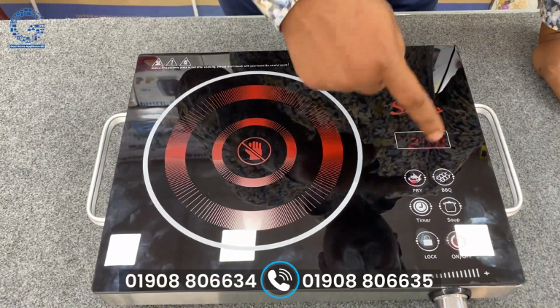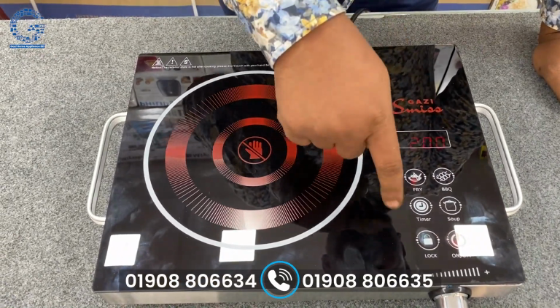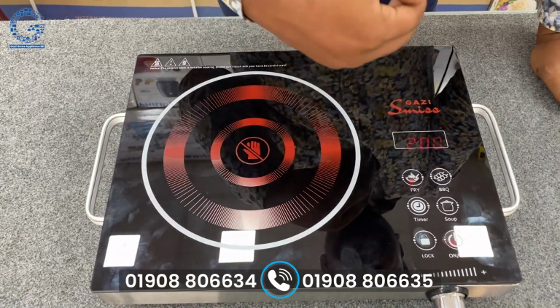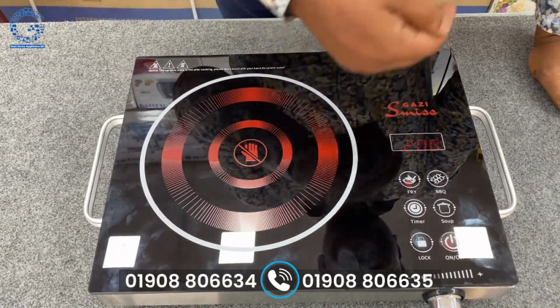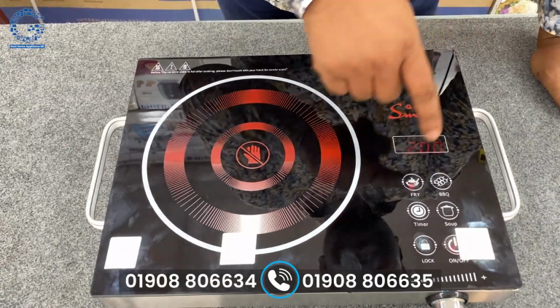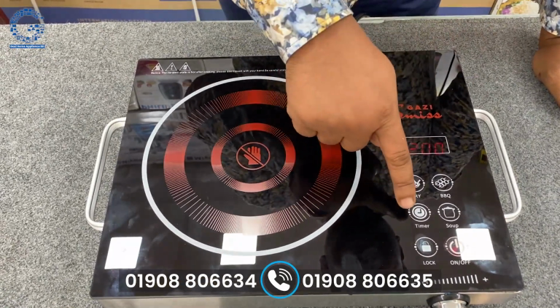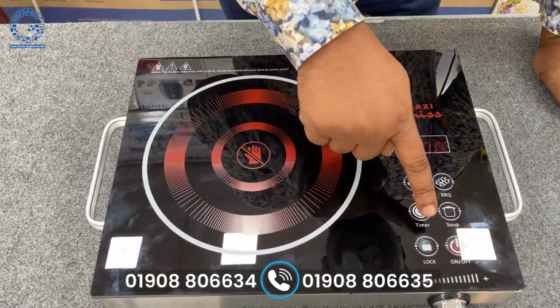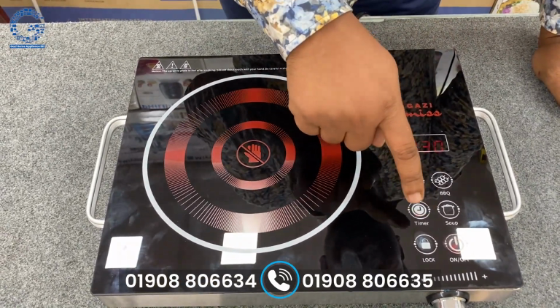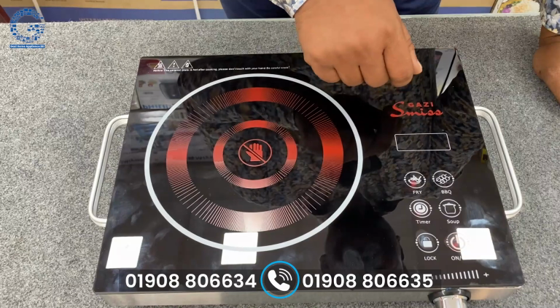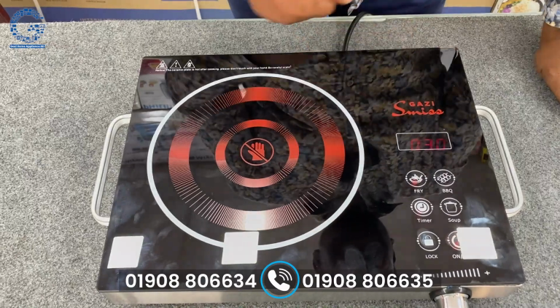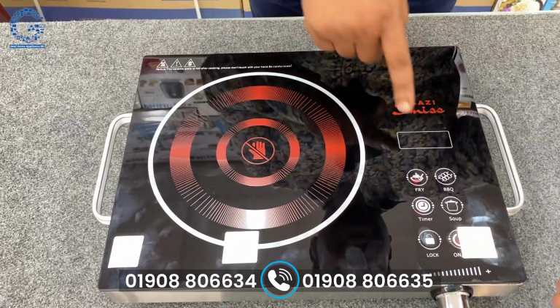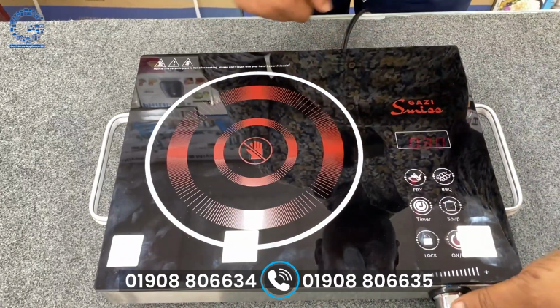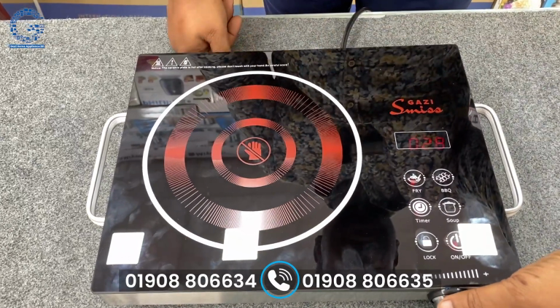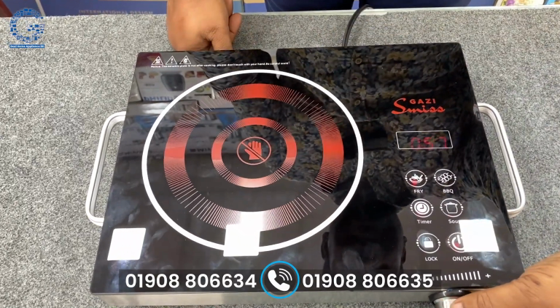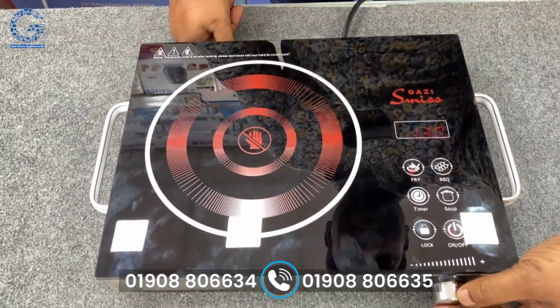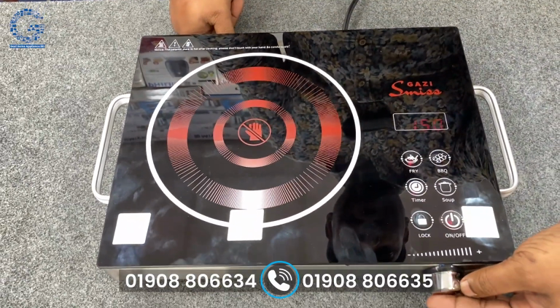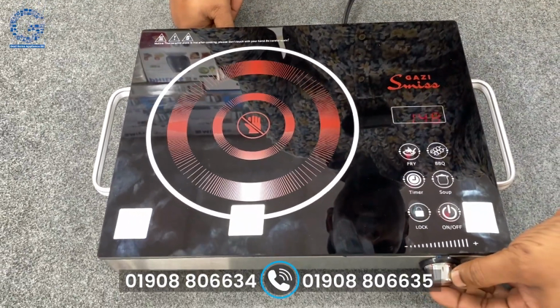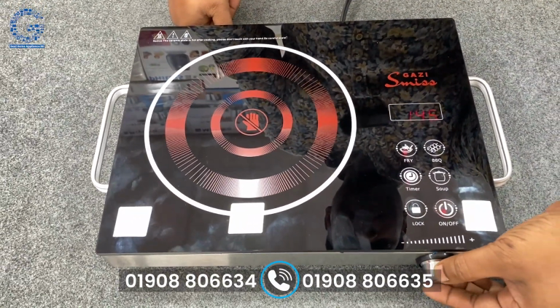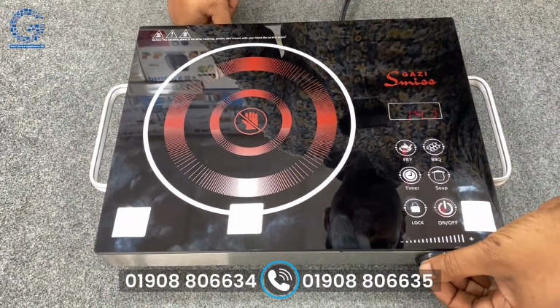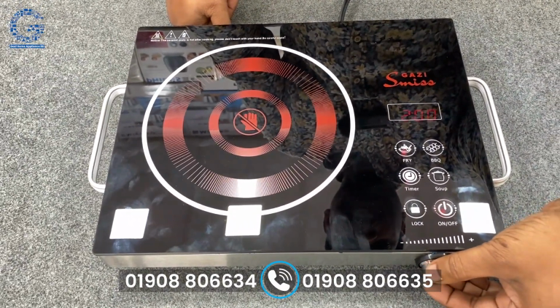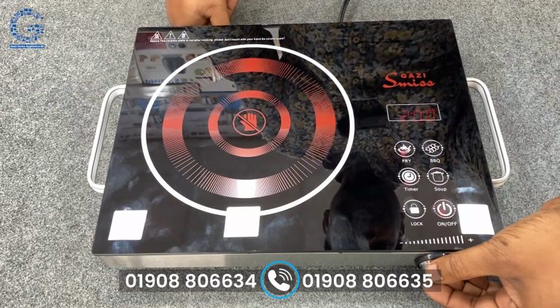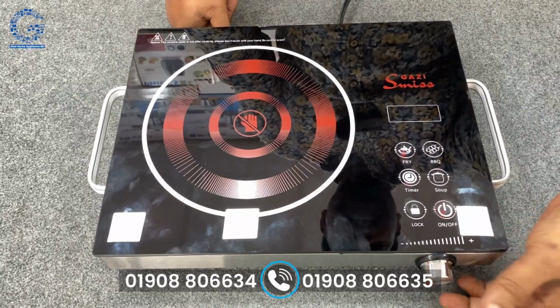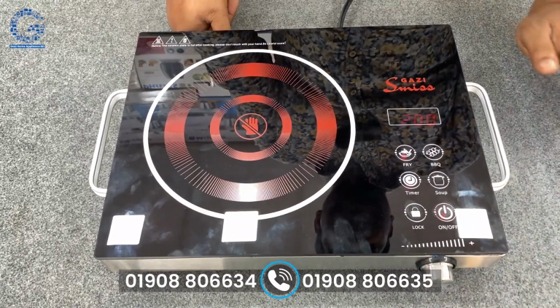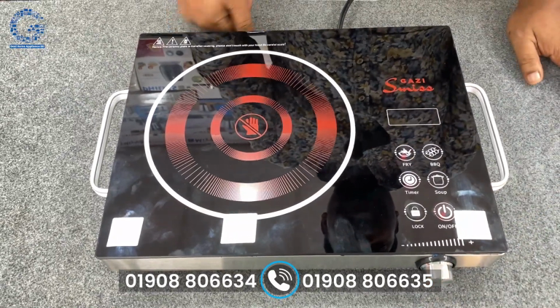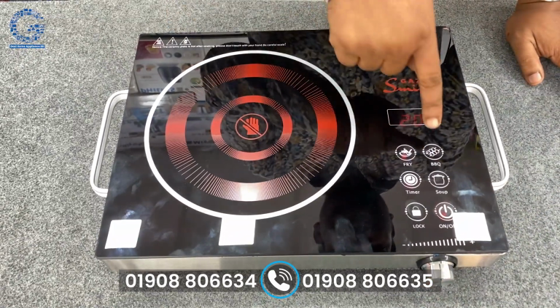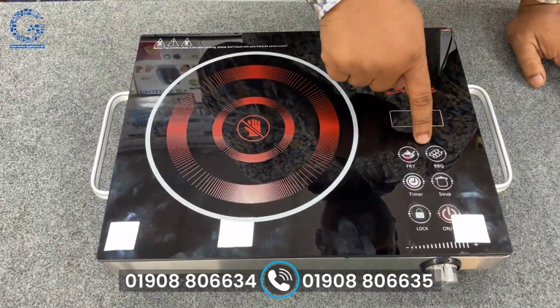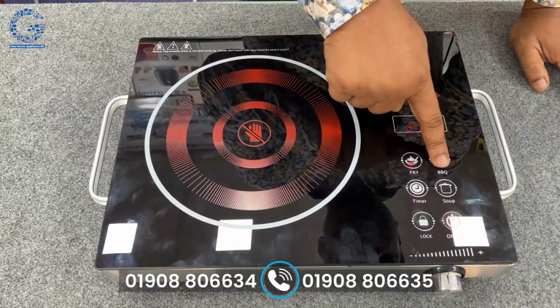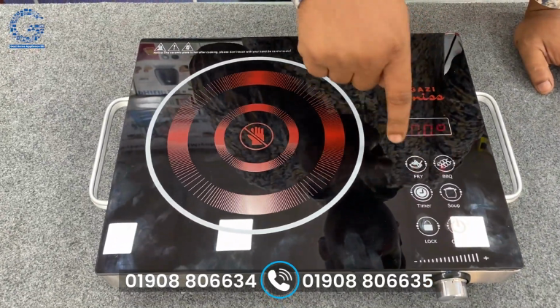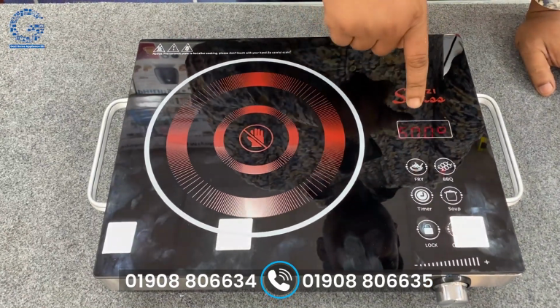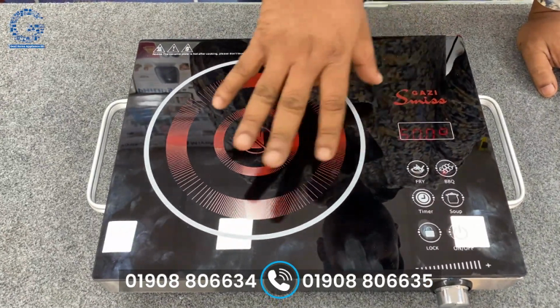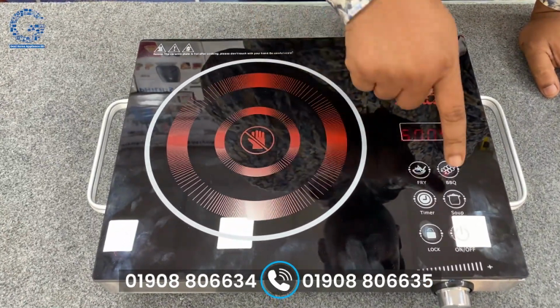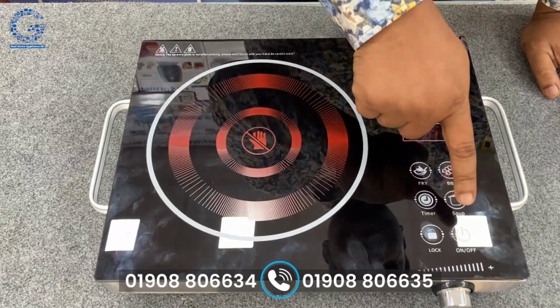Therefore, we set our time. We lock it, and we lock it. When we lock it, we take it at 12.2 times. This is where we lock it, and we take it at 12.3 times.